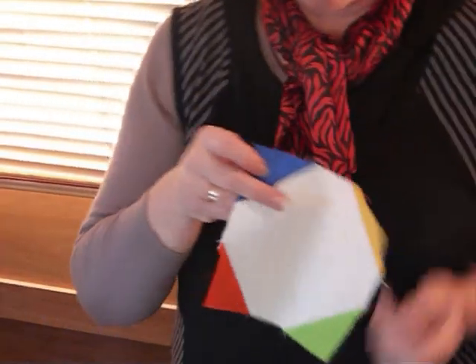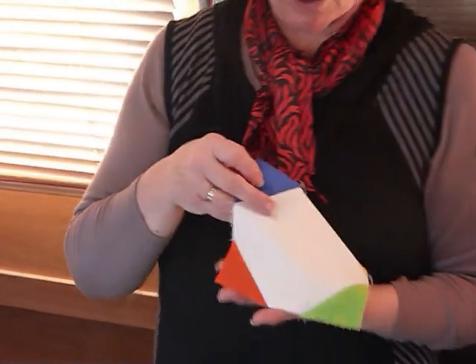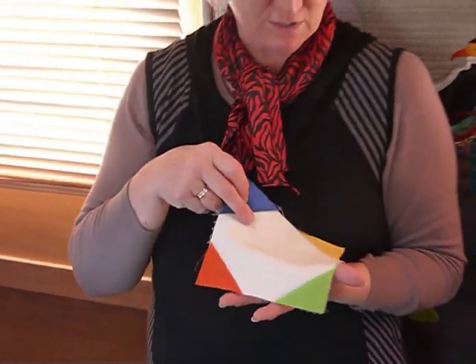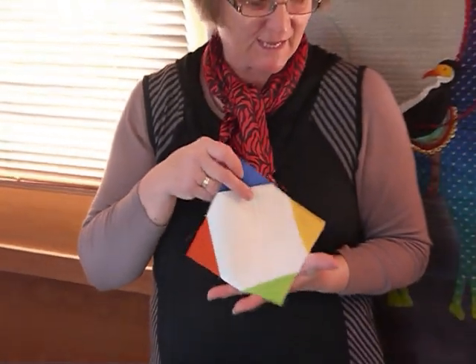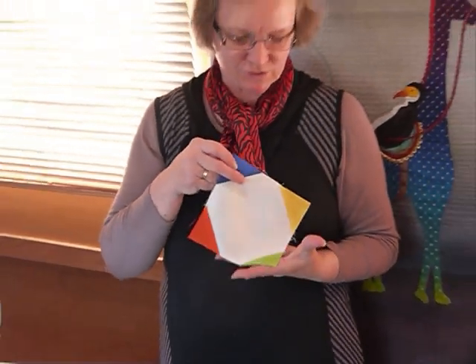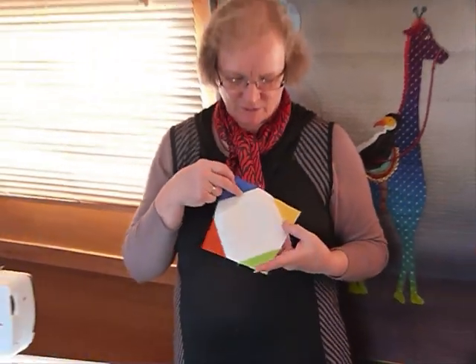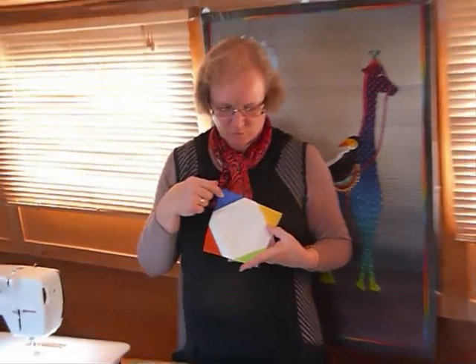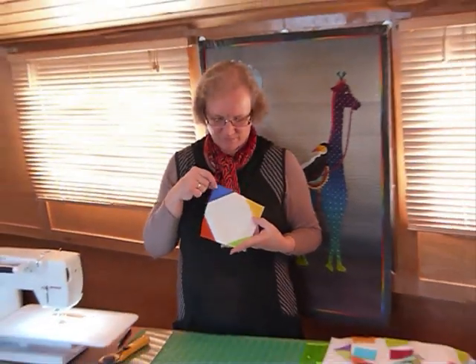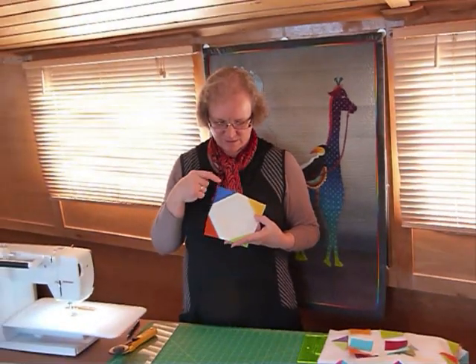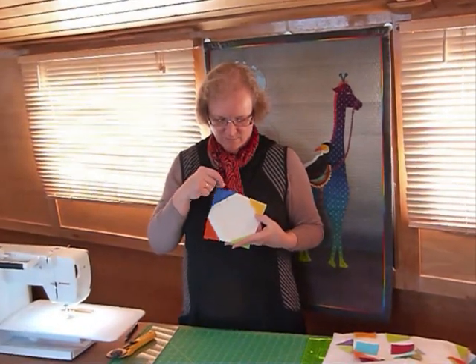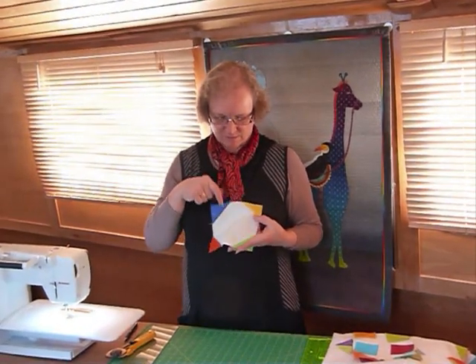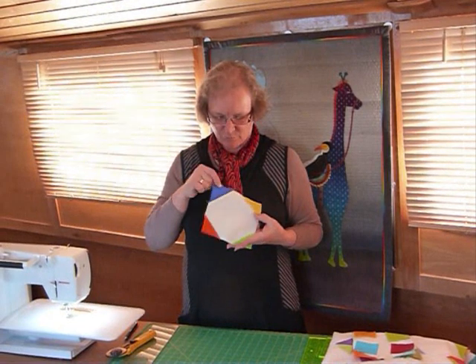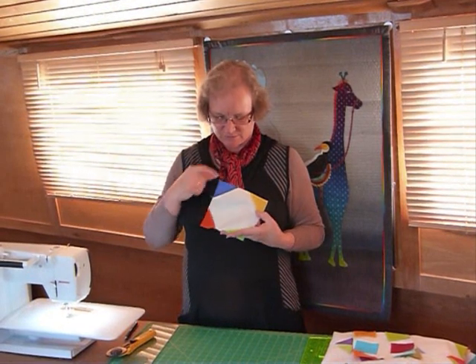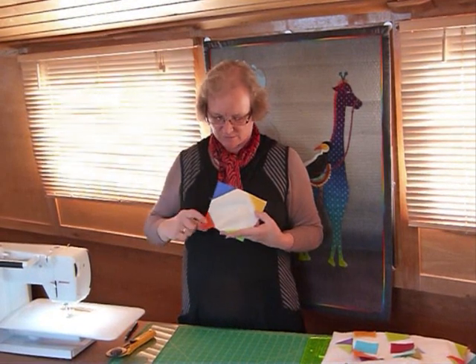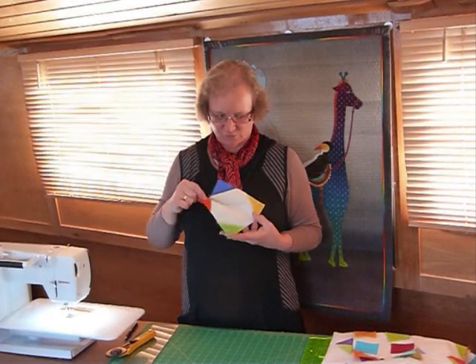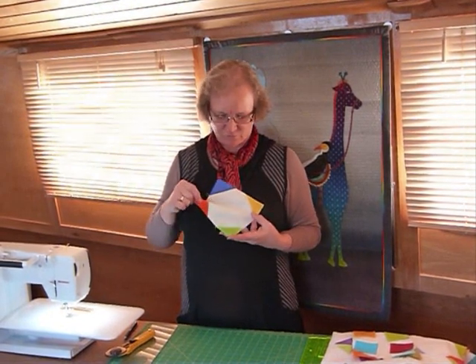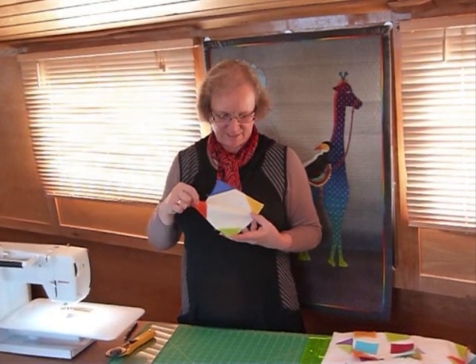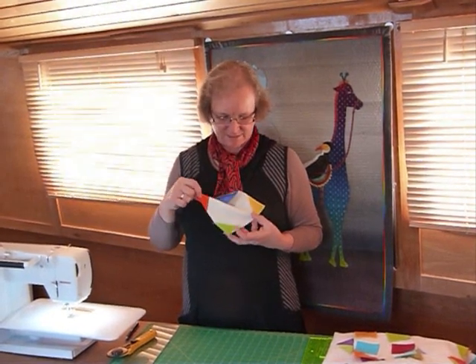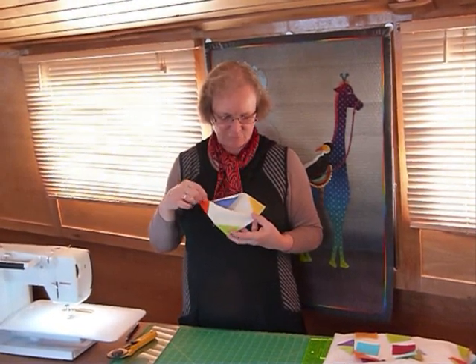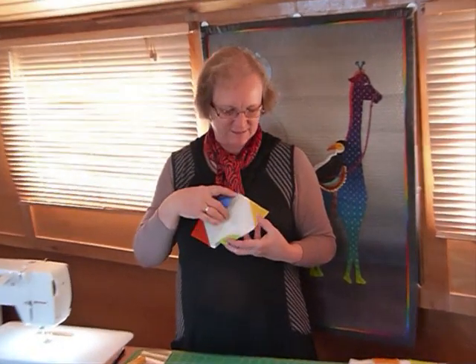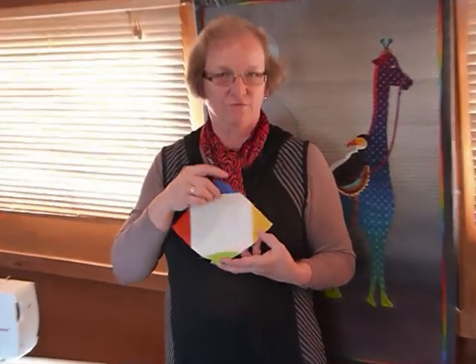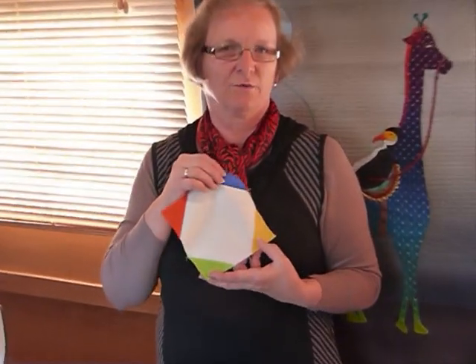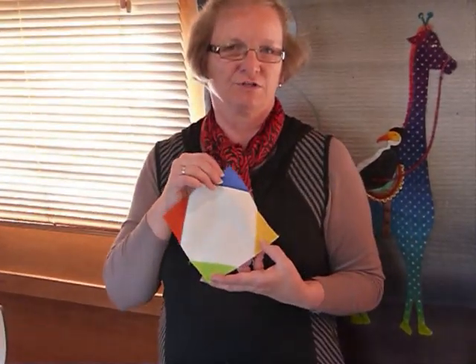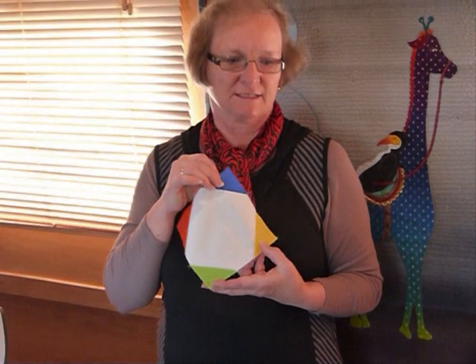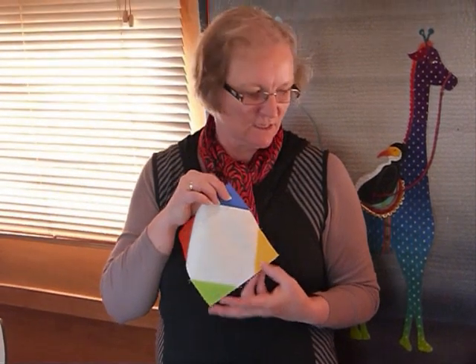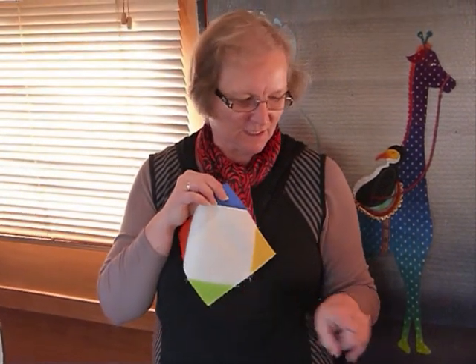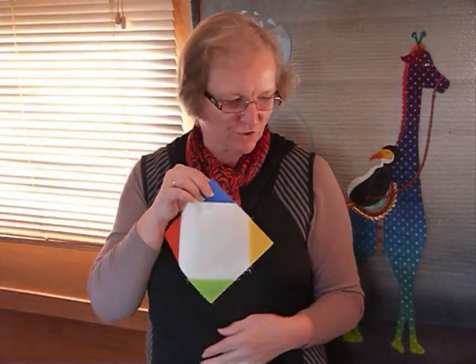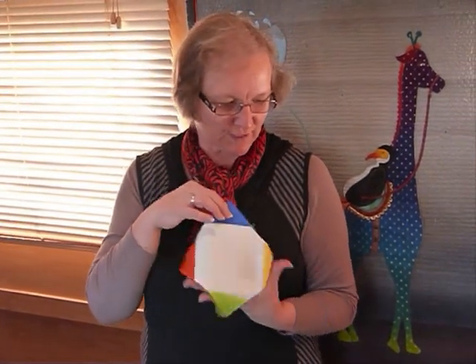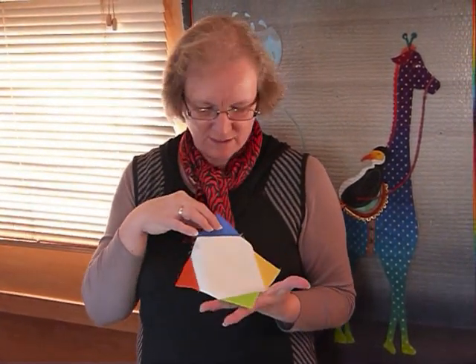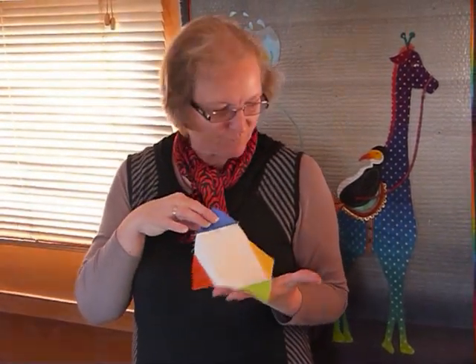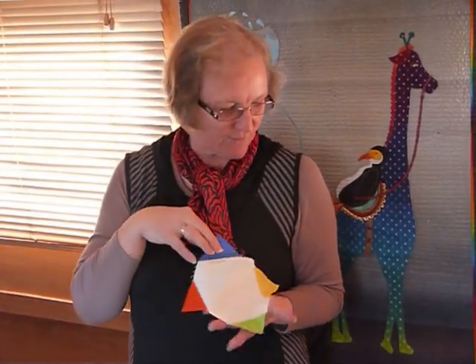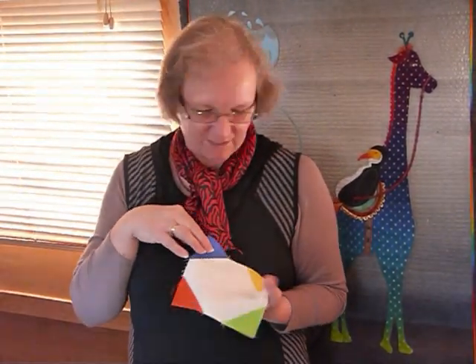I've actually chosen again not just four fabrics but several blues, several sort of red-y colours, several greens and several yellow-y orange-y colours. And I'll show you shortly how I've done that.